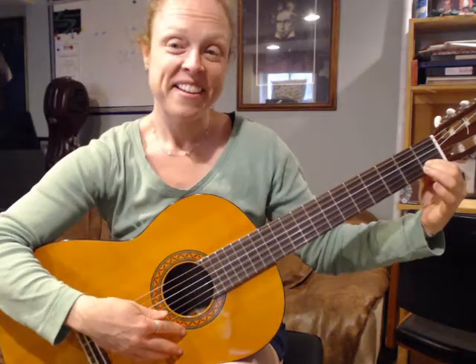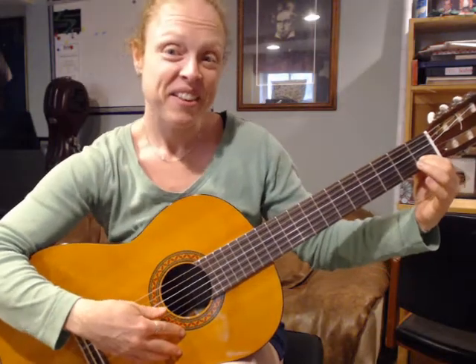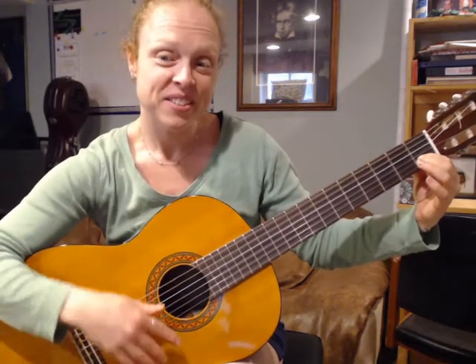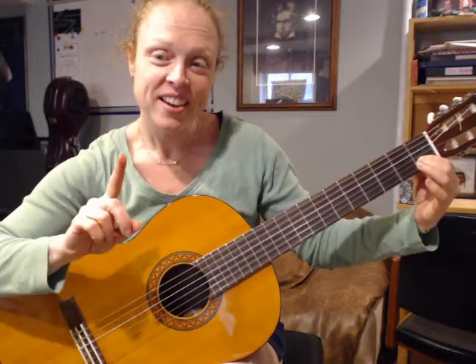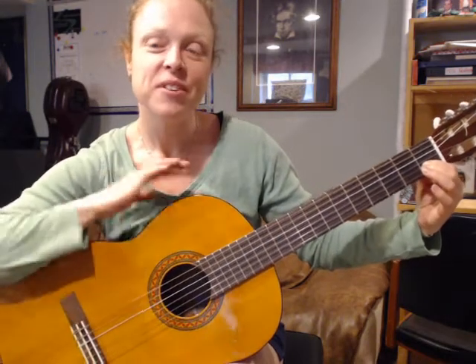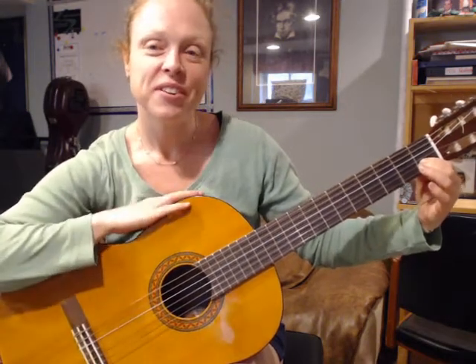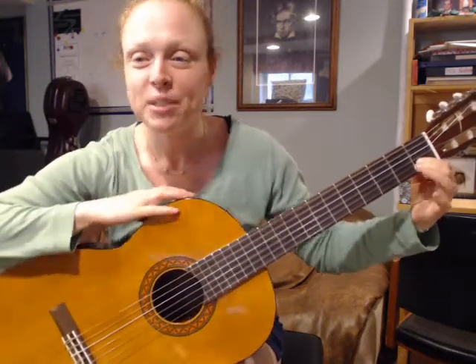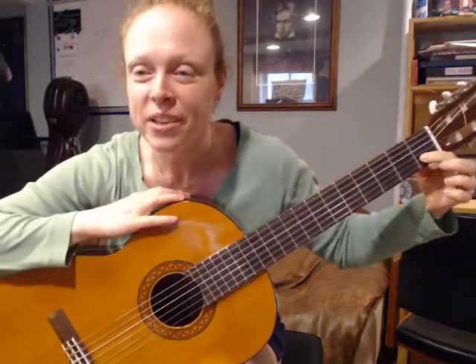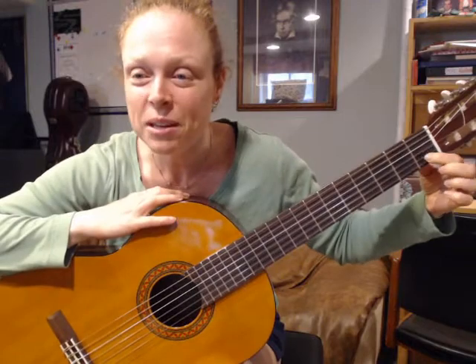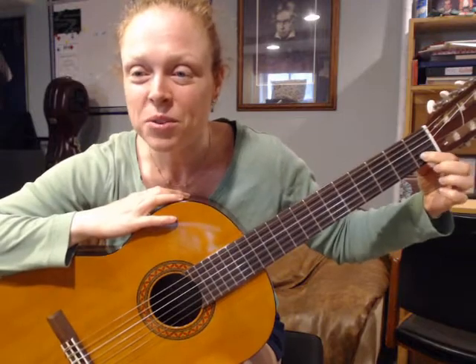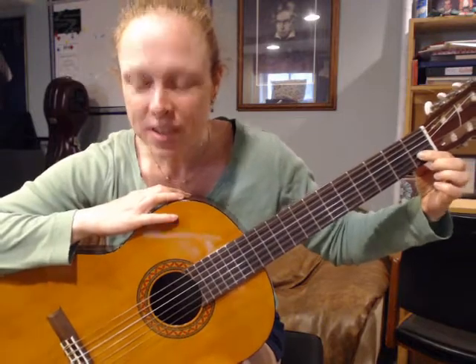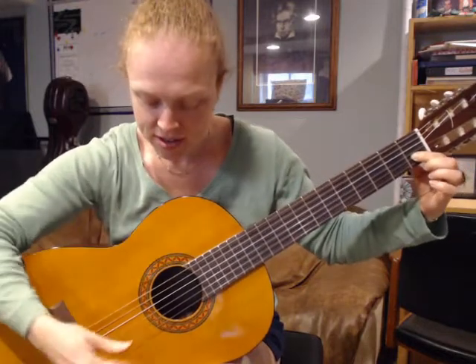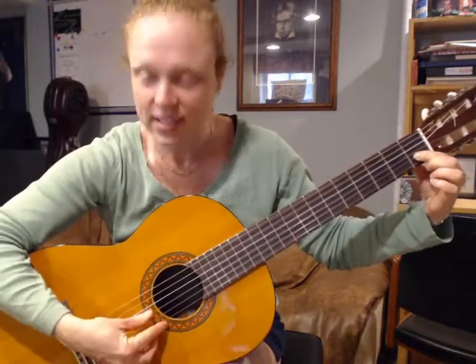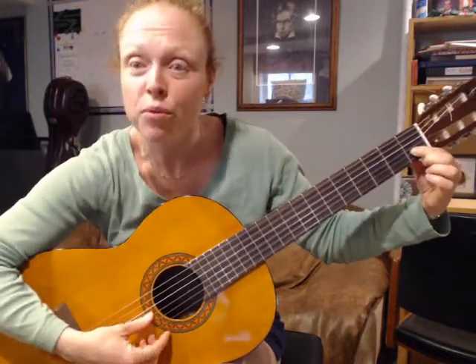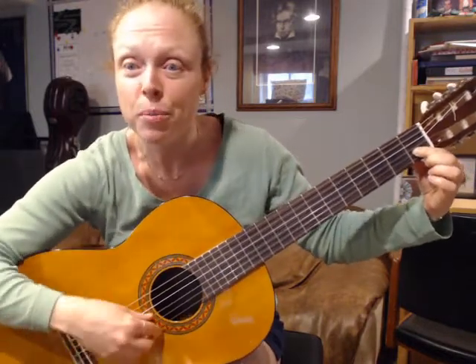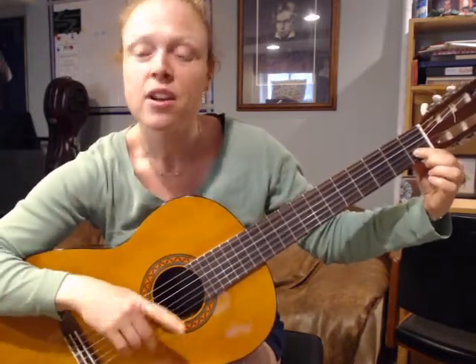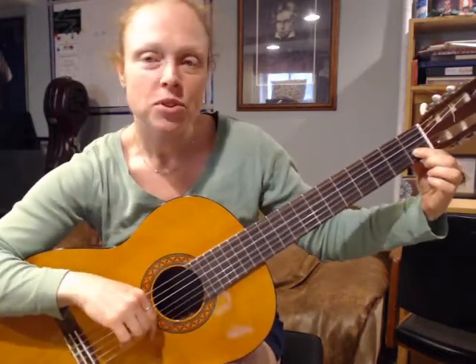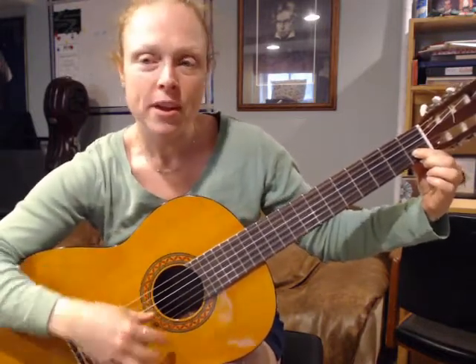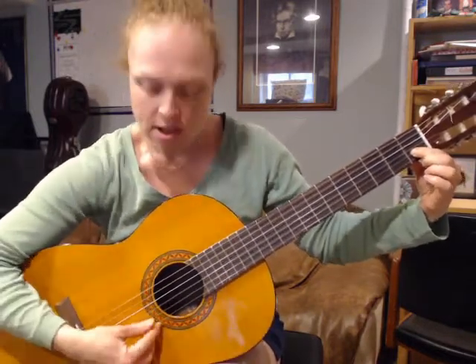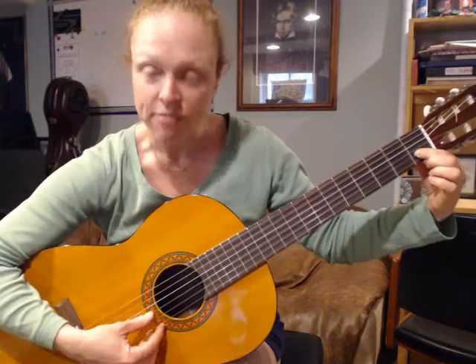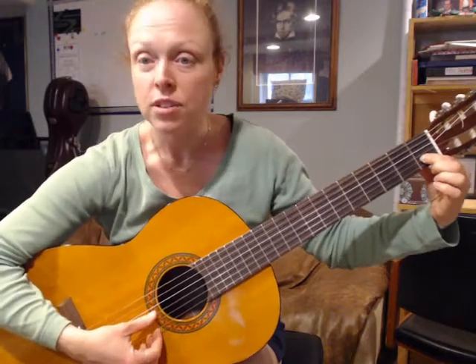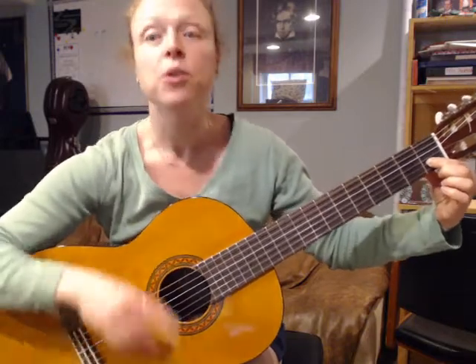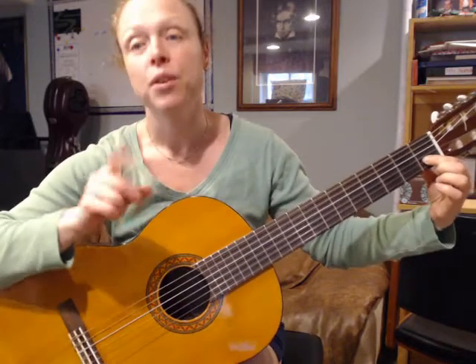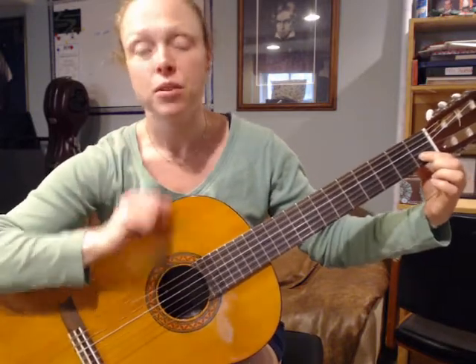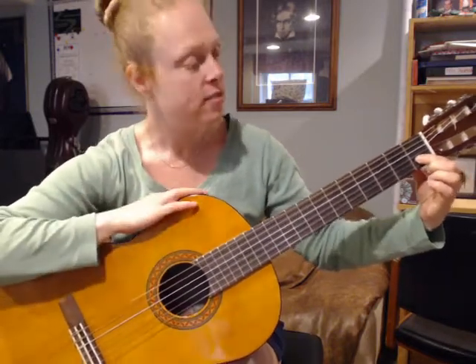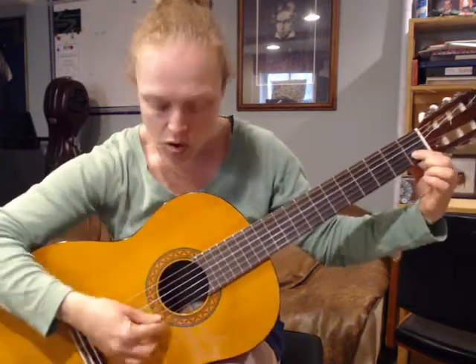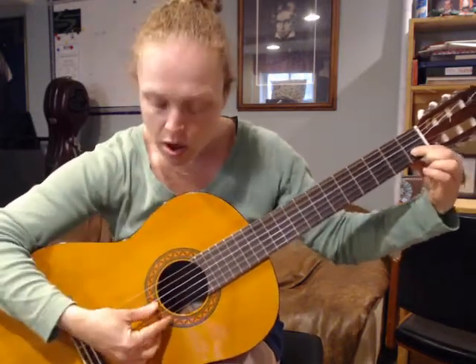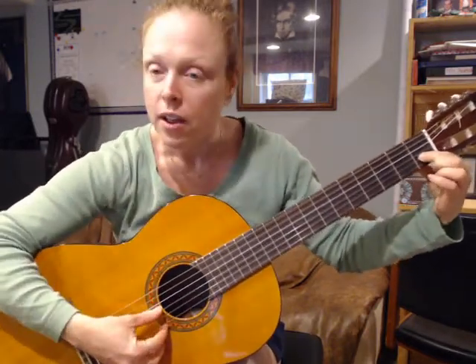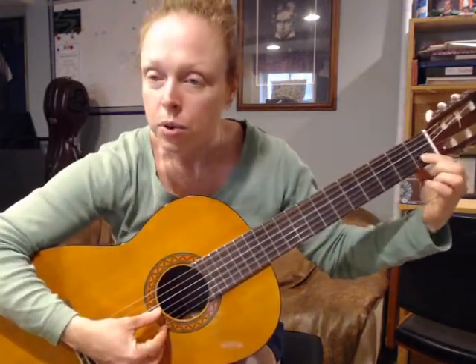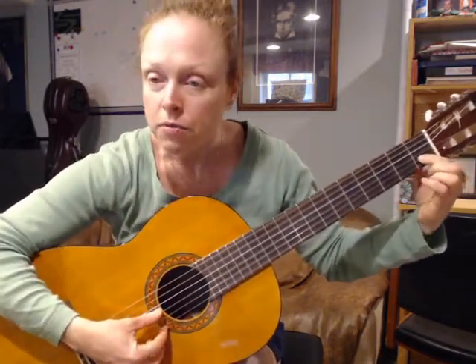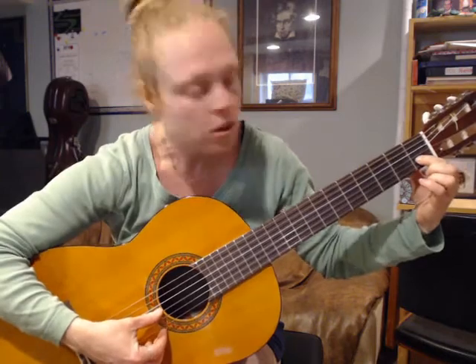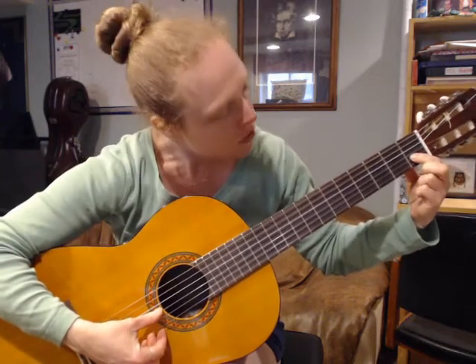Today we're going to learn a simple C major chord and sing 'Row Row Row Your Boat.' We're strumming half notes and then quarter notes. Put your first finger in the first fret on the second string.